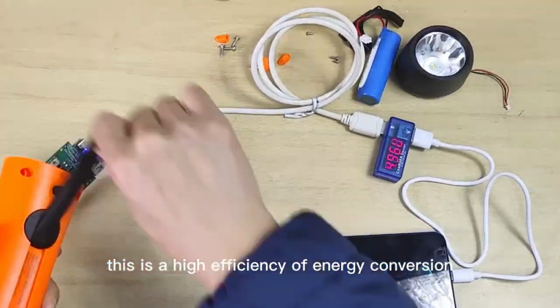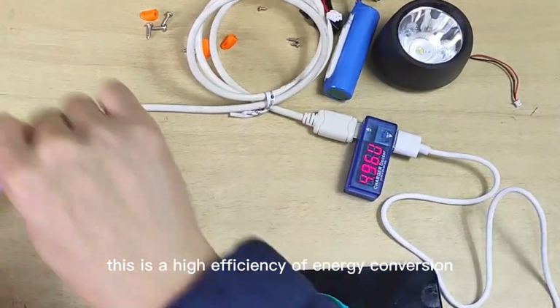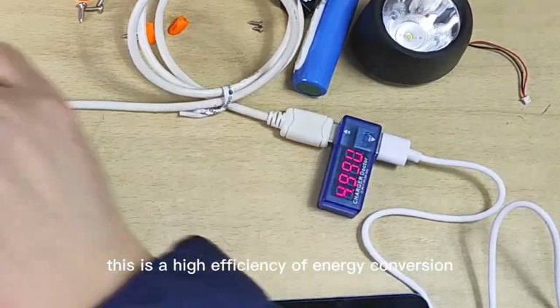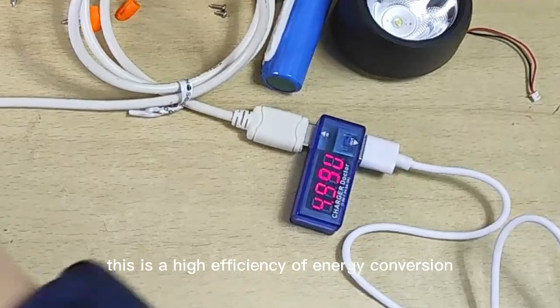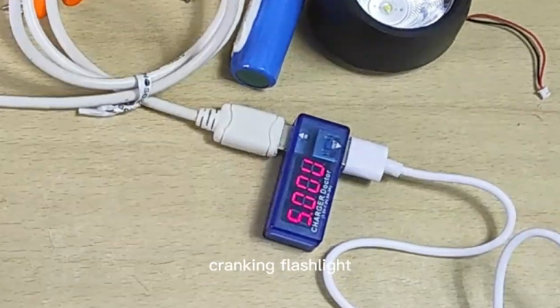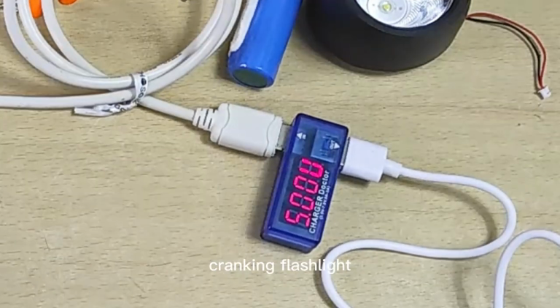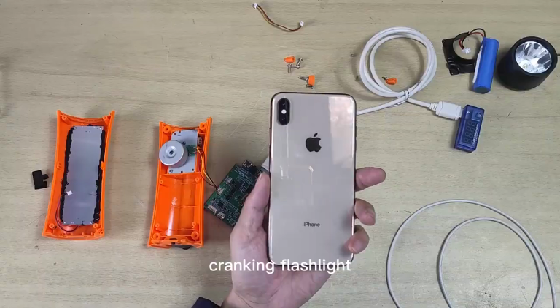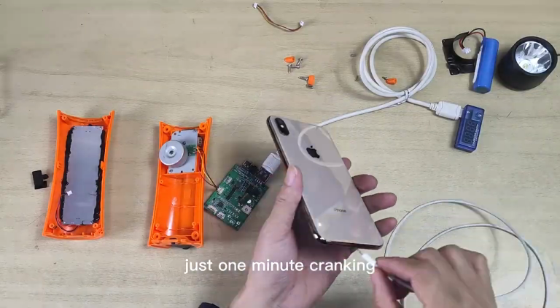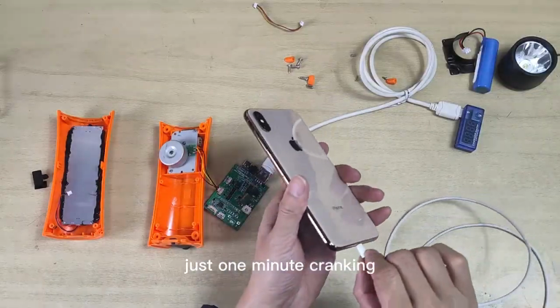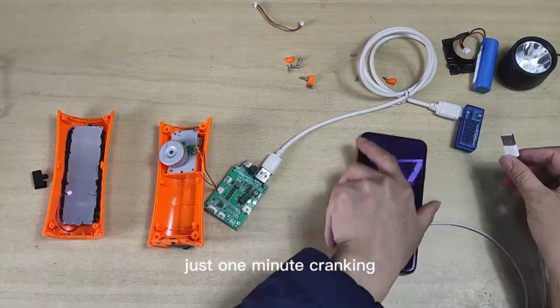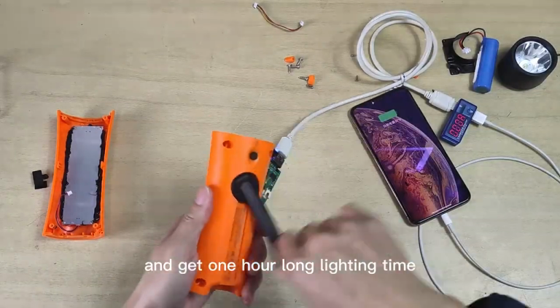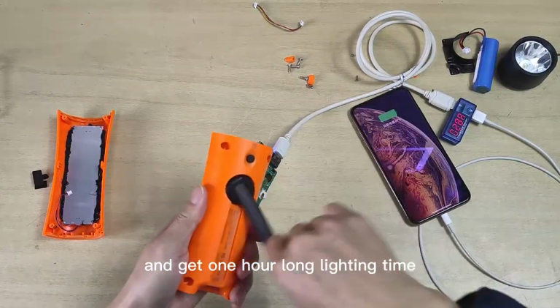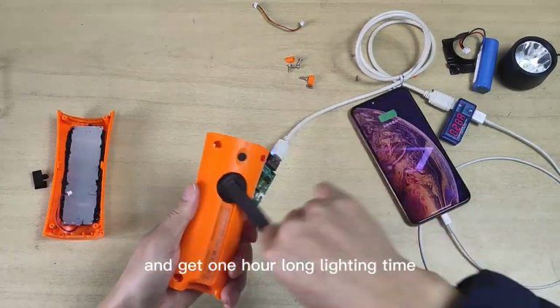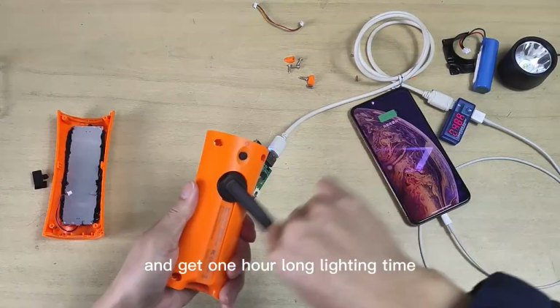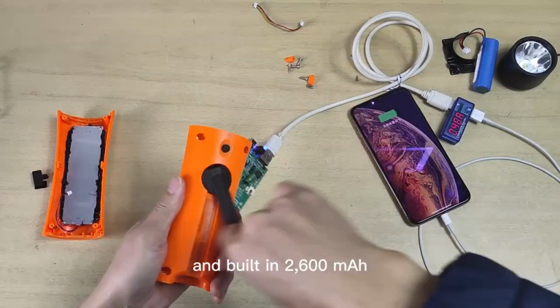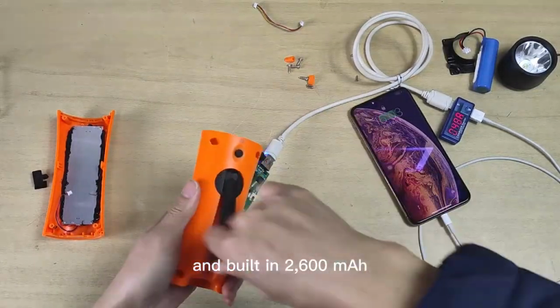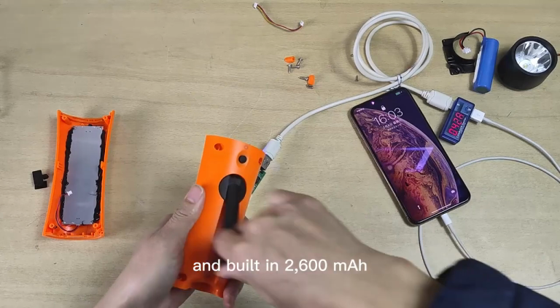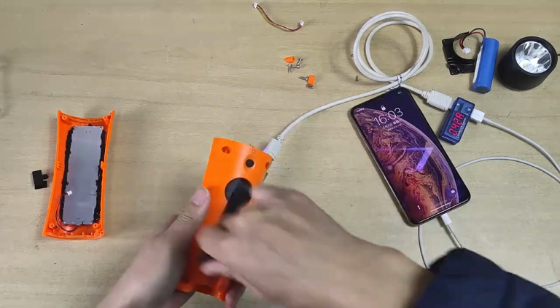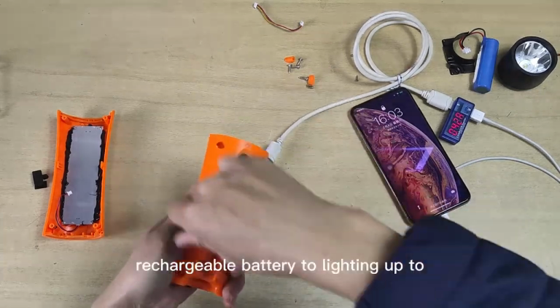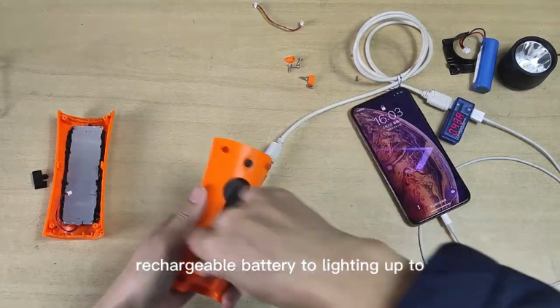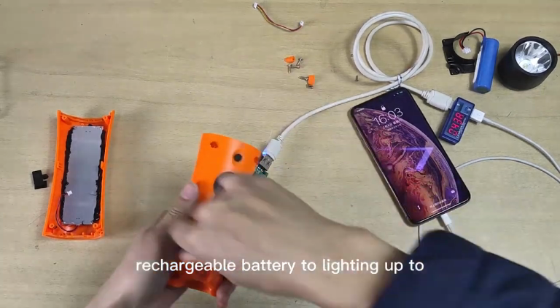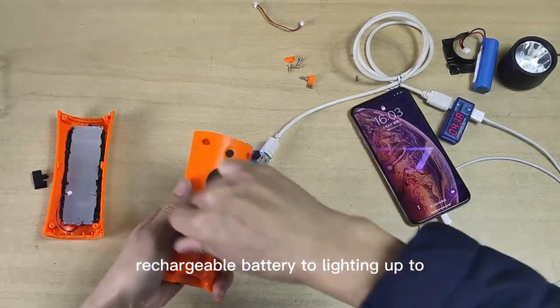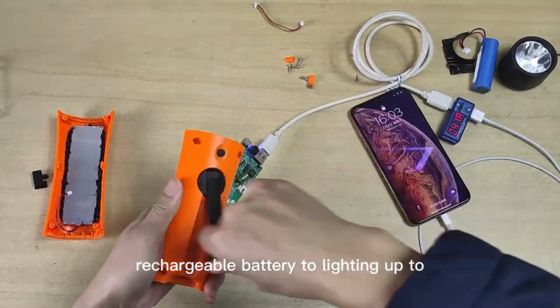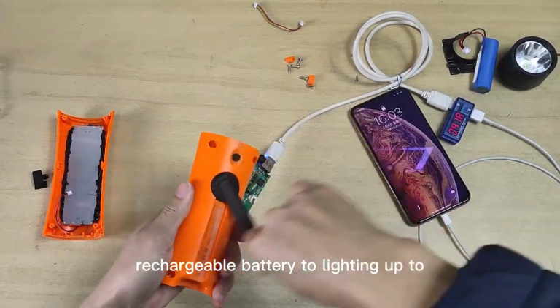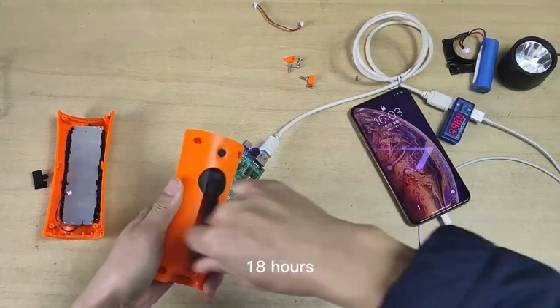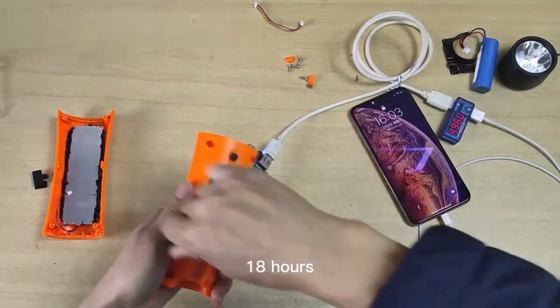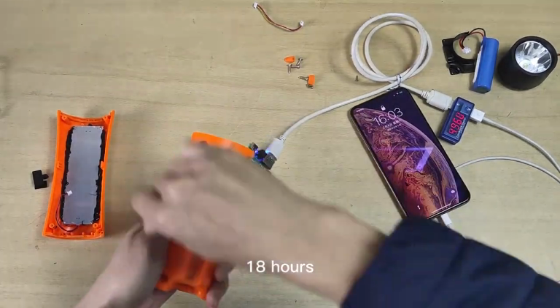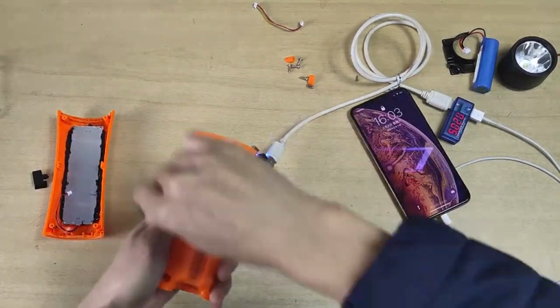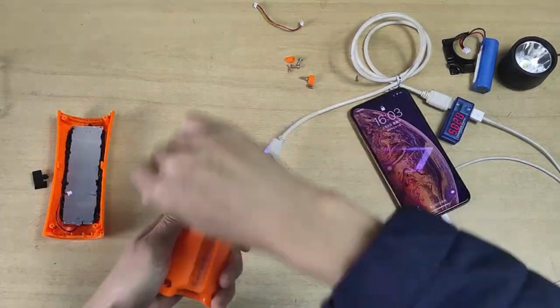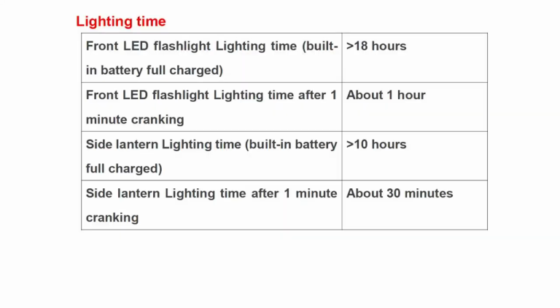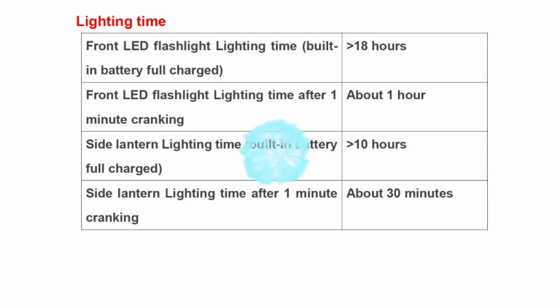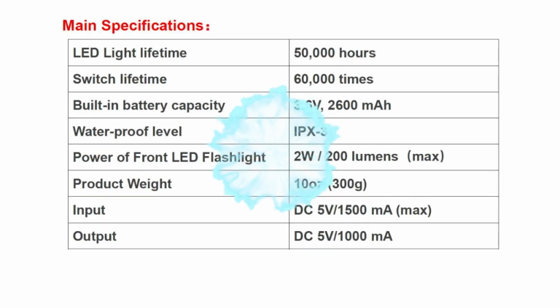This is a high-efficiency energy conversion cranking flashlight — just one minute of cranking provides one hour of lighting time. The built-in 2600 milliamp-hour rechargeable battery can power lighting for up to 18 hours.